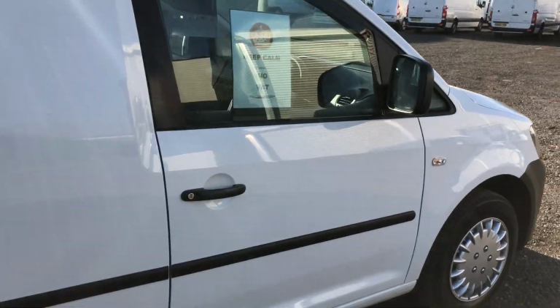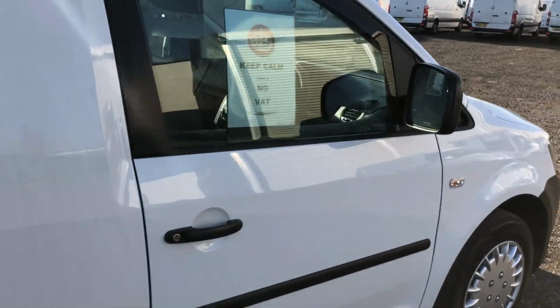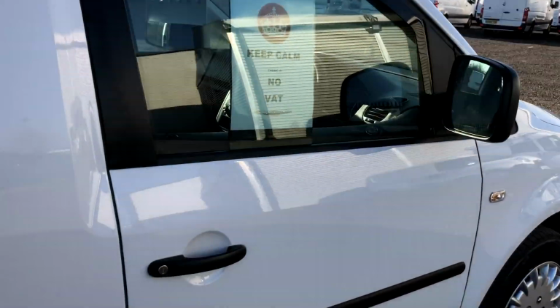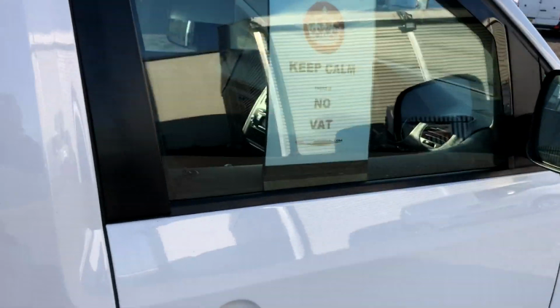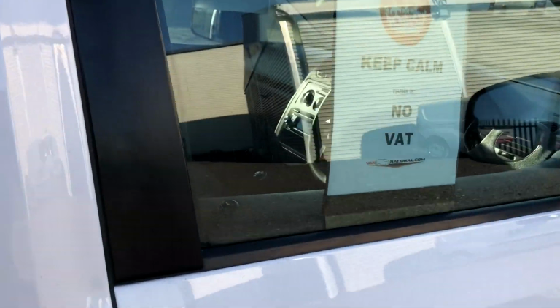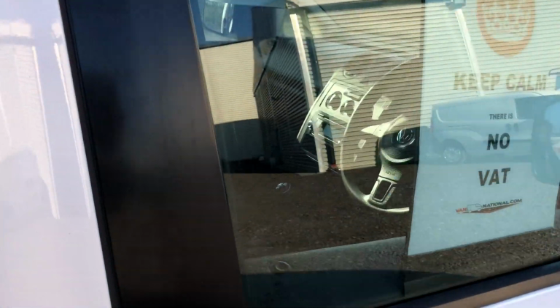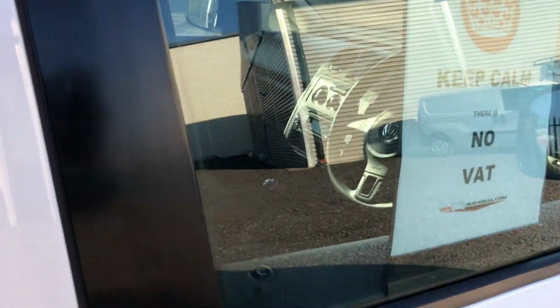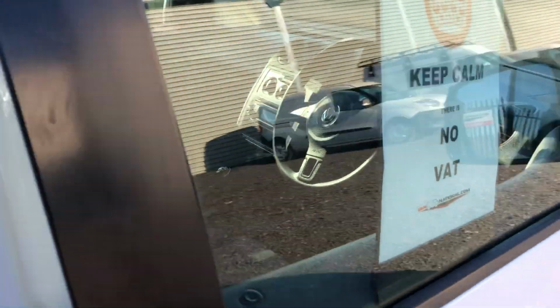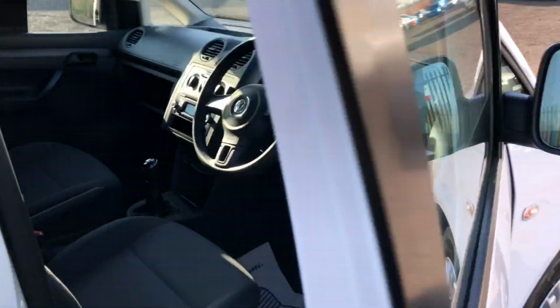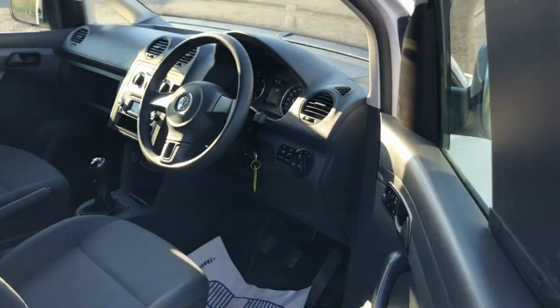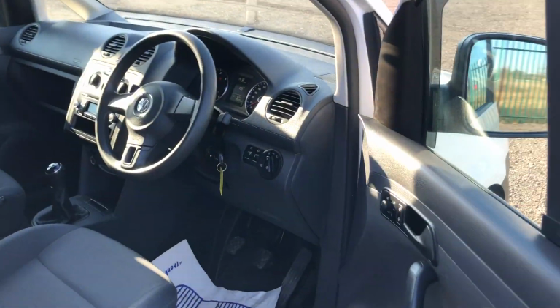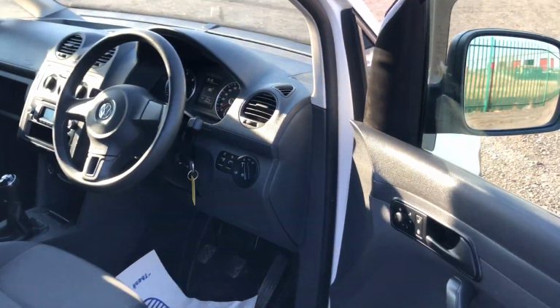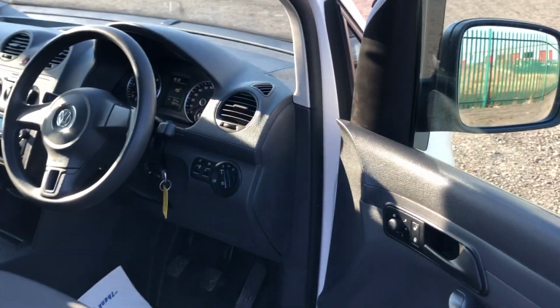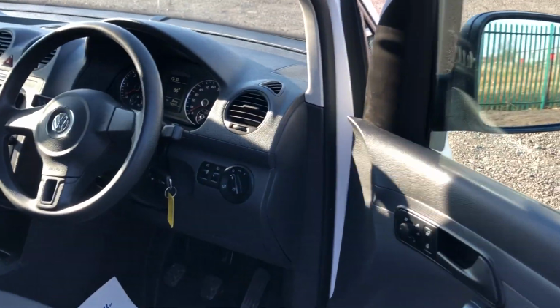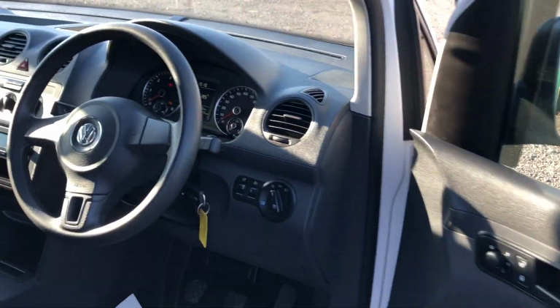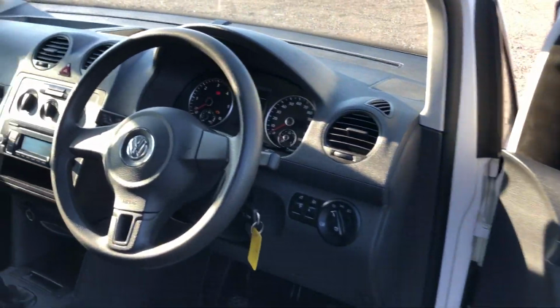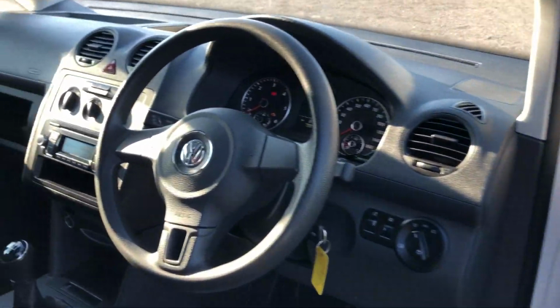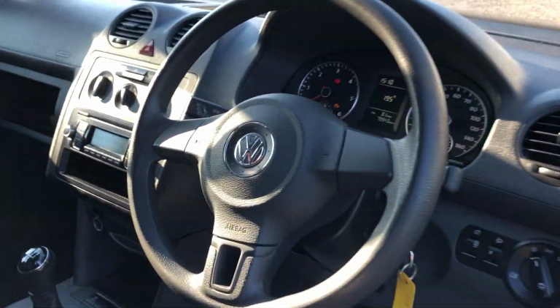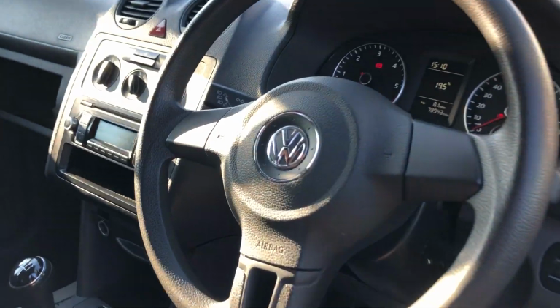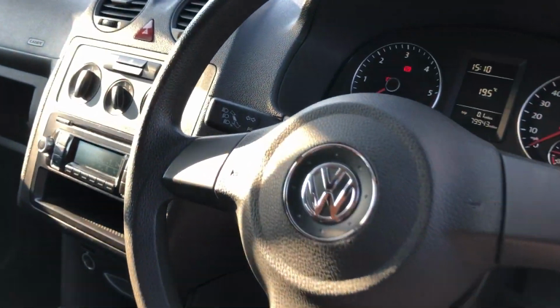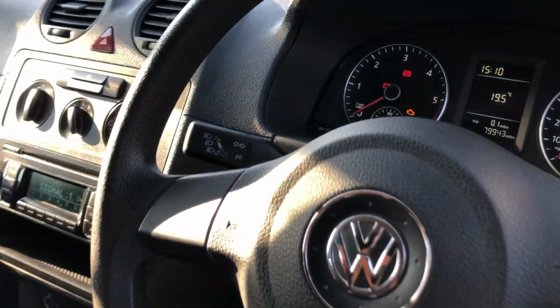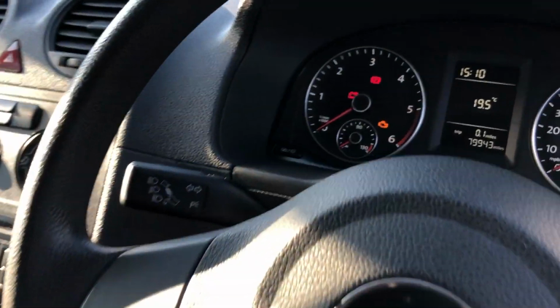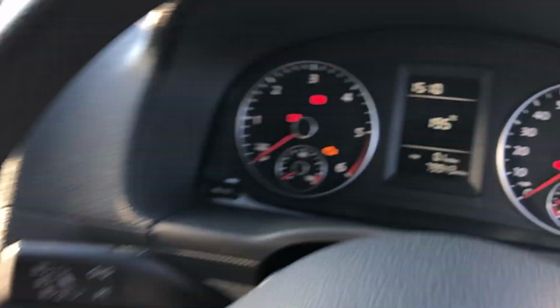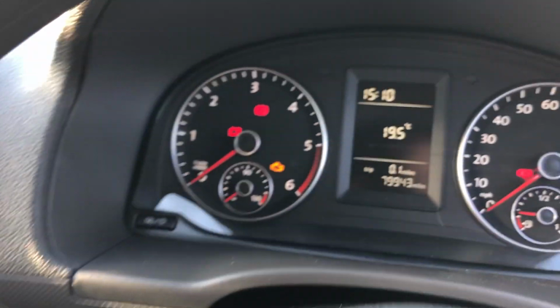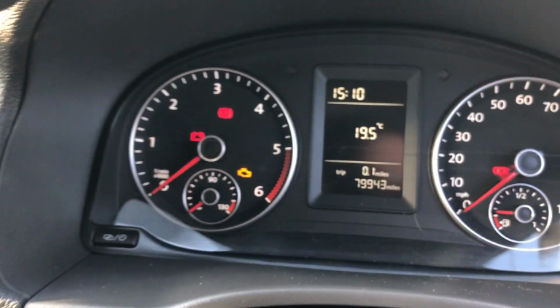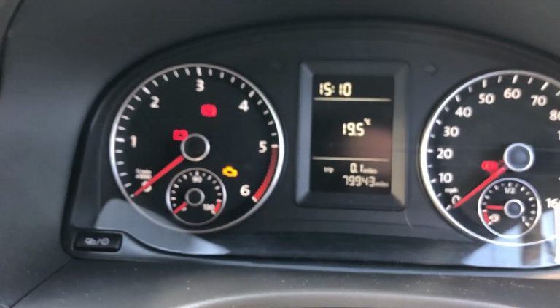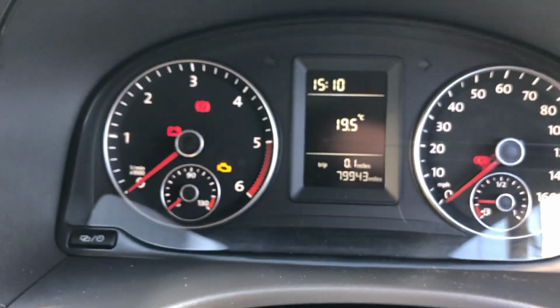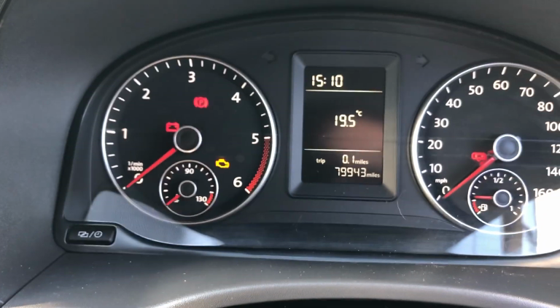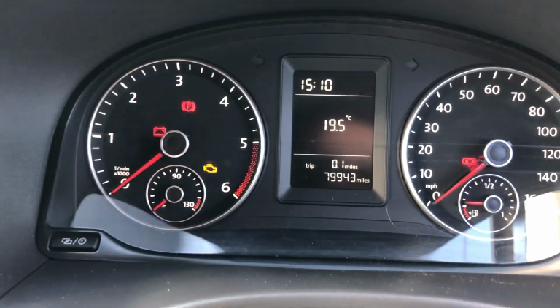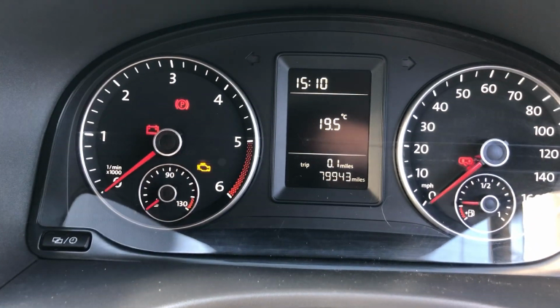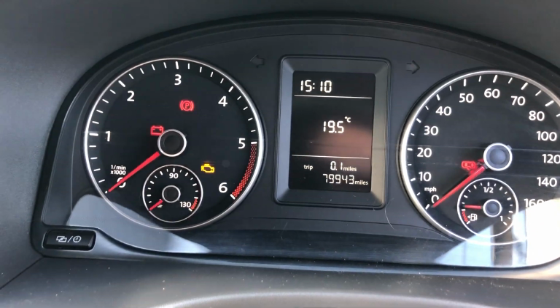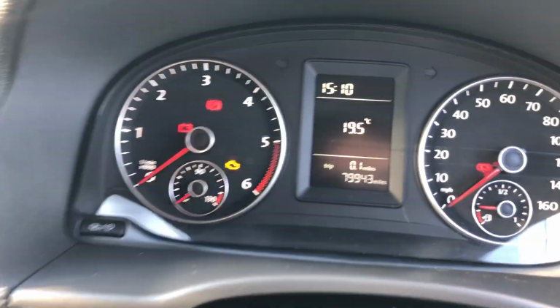I'll show you inside. Obviously electric windows. It's 79,943 miles.